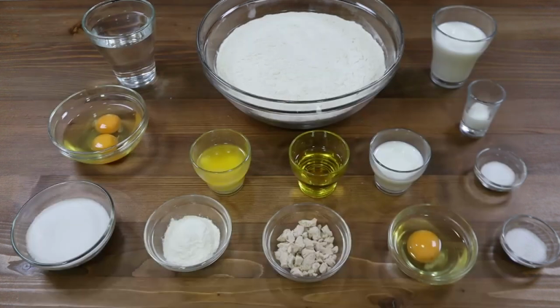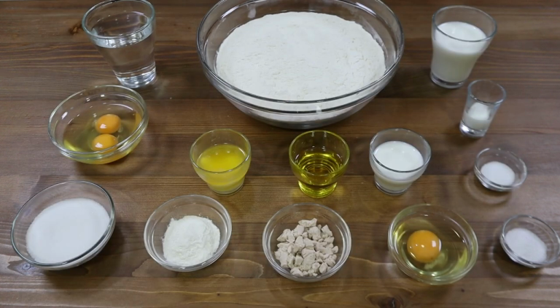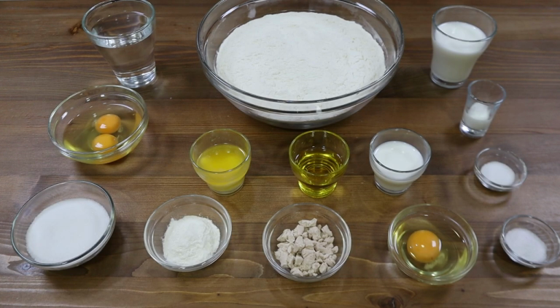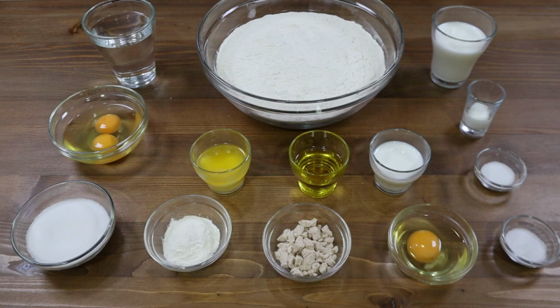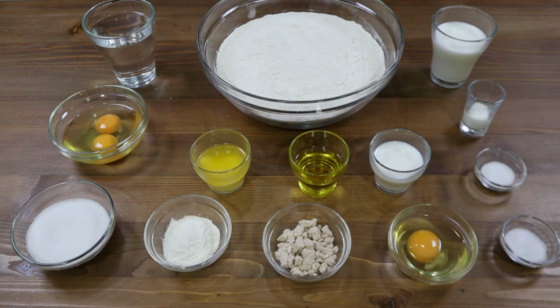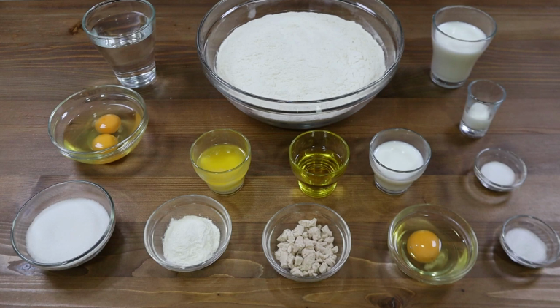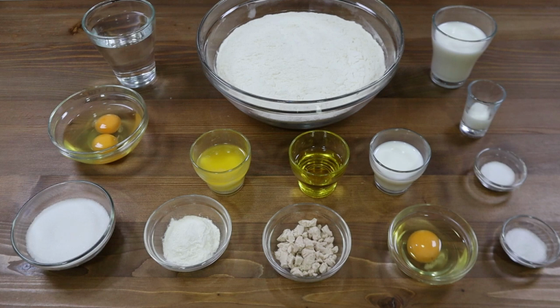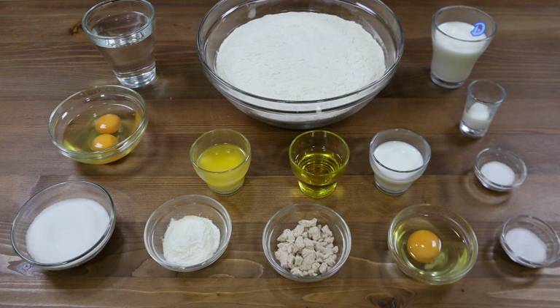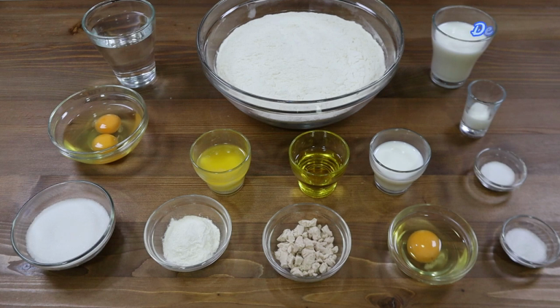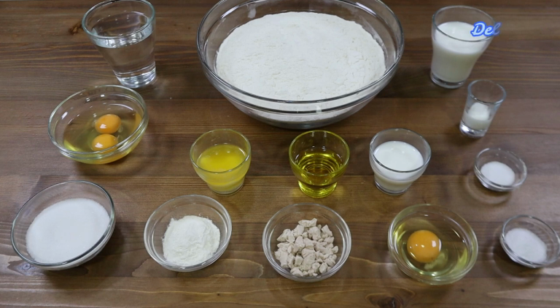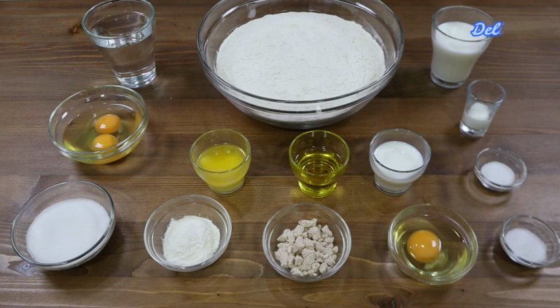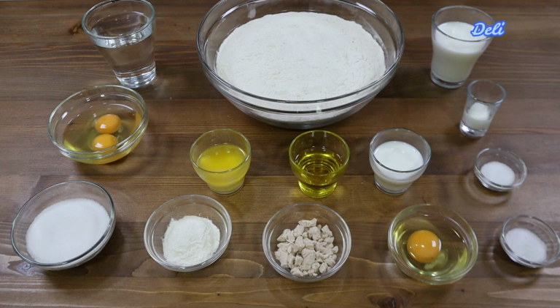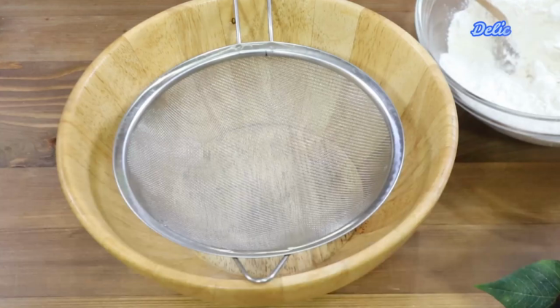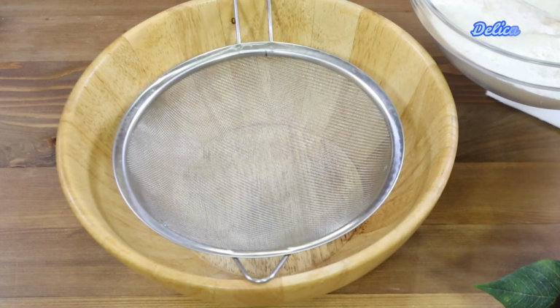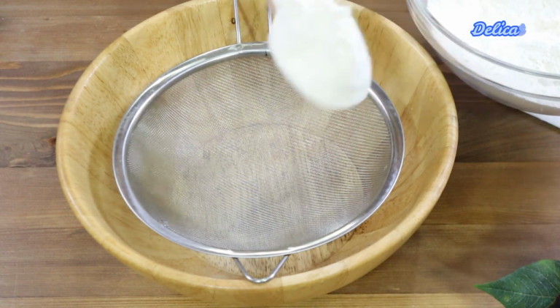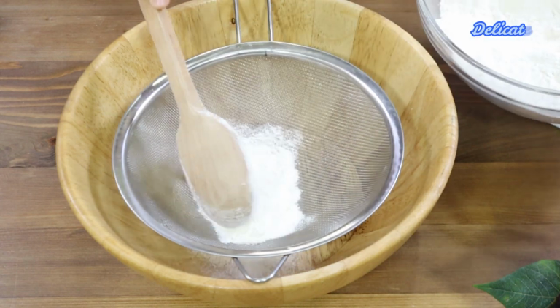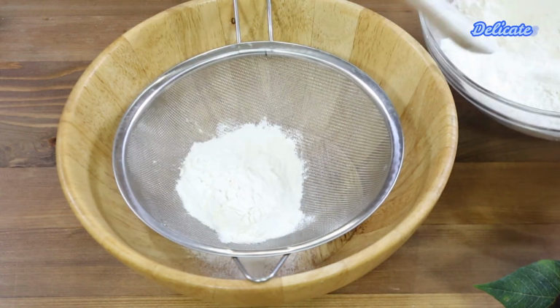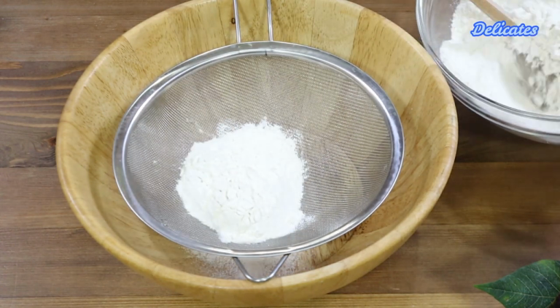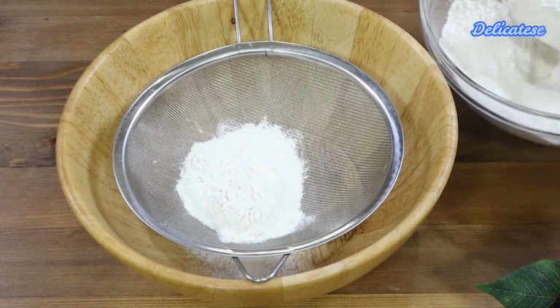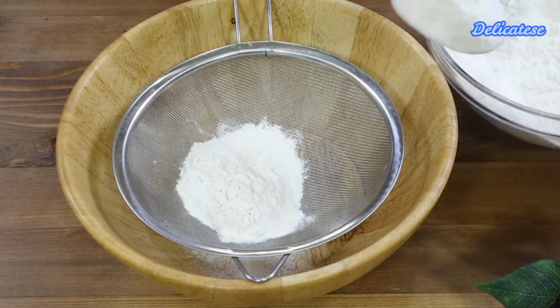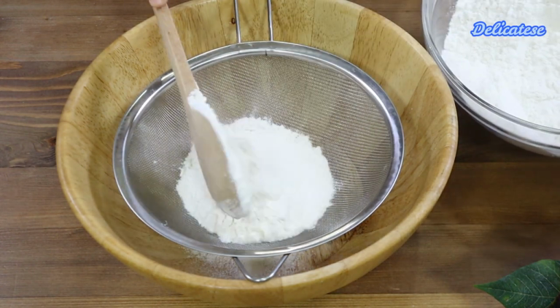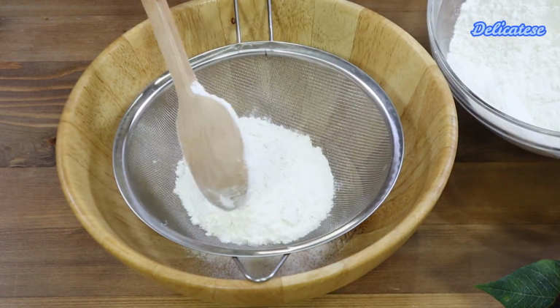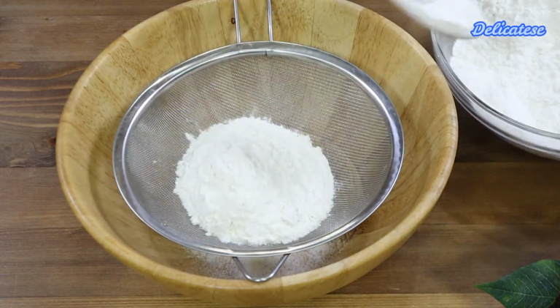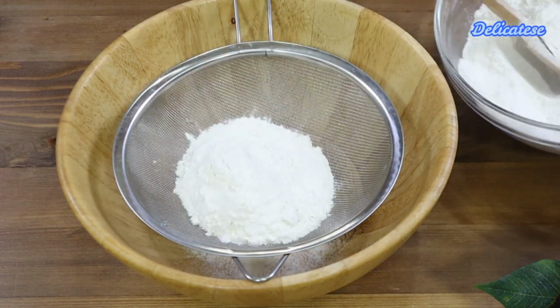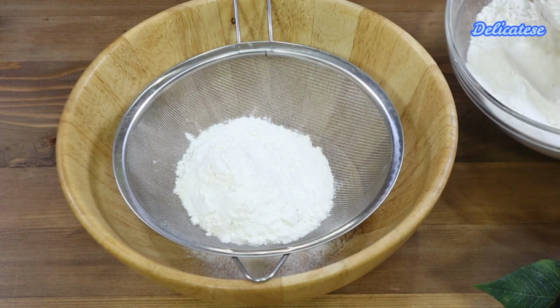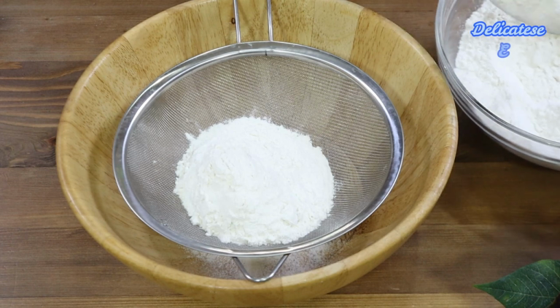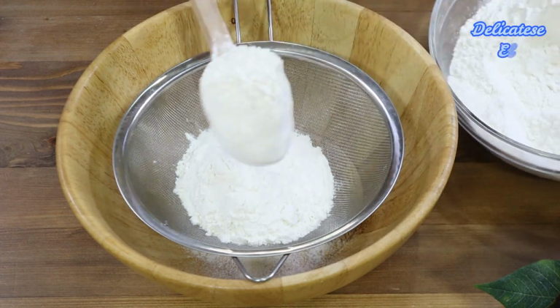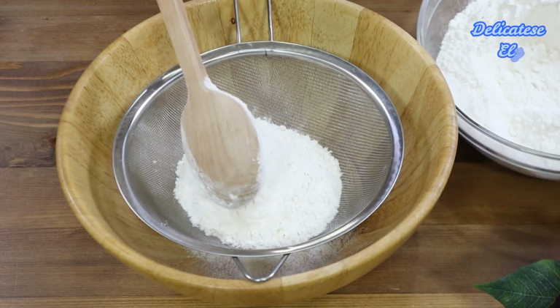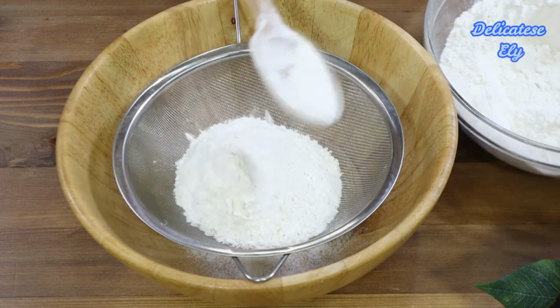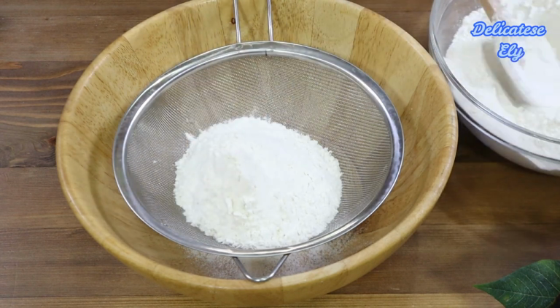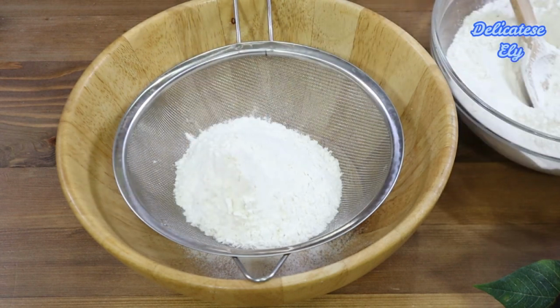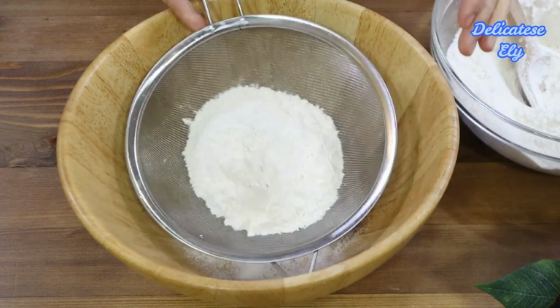Acestea sunt toate ingredientele de care avem nevoie, așa că haideți să ne apucăm de treabă. Primul pas pe care îl facem este să cernem făina, nu doar pentru impurități, ci și pentru a fi mai aerată. În felul acesta, colacii vor fi mult mai pufoși.